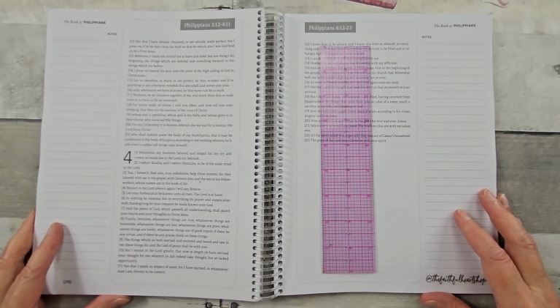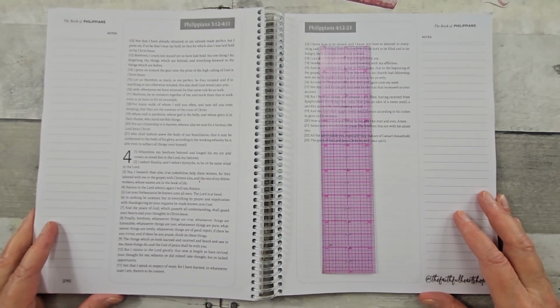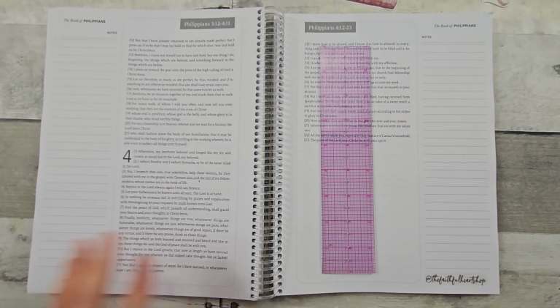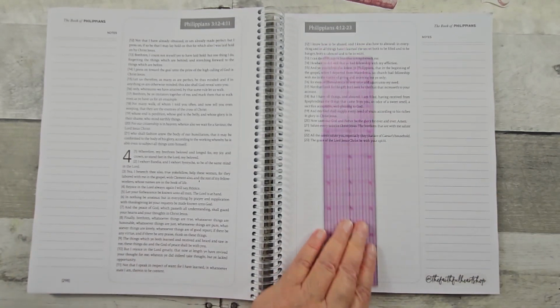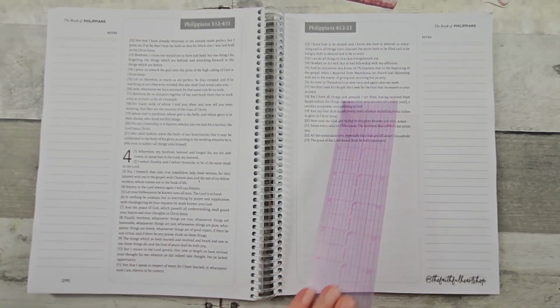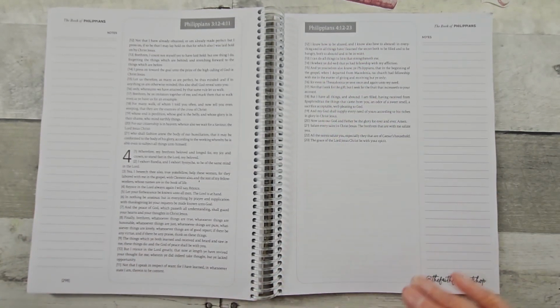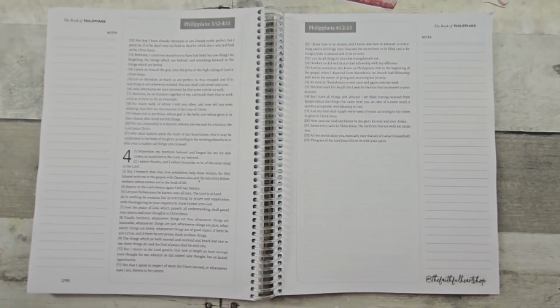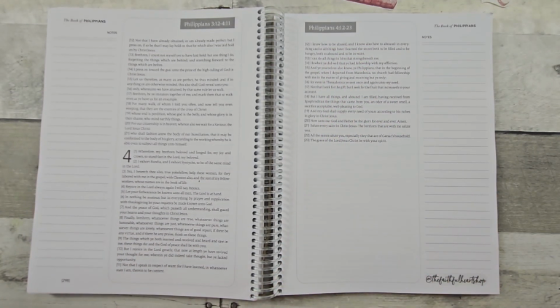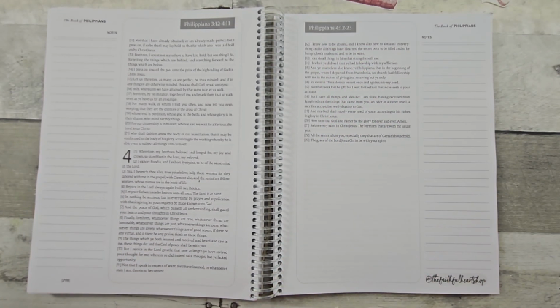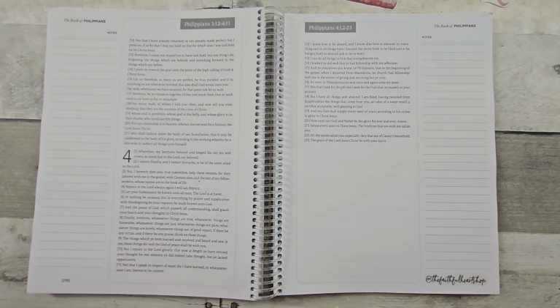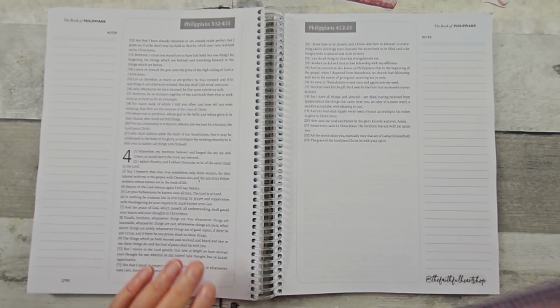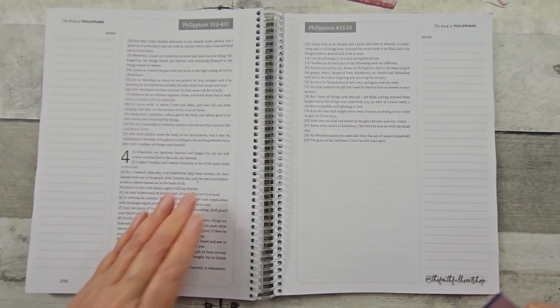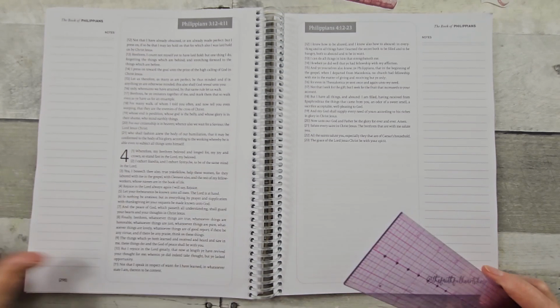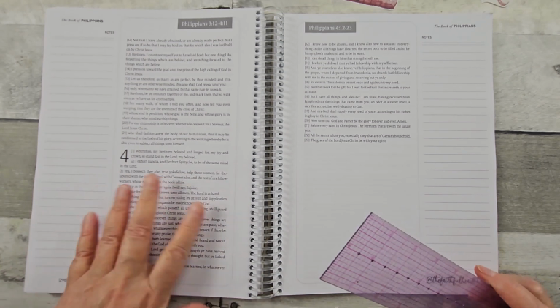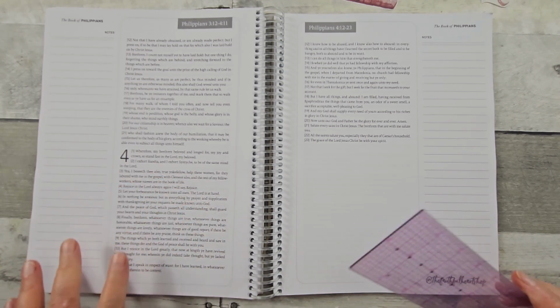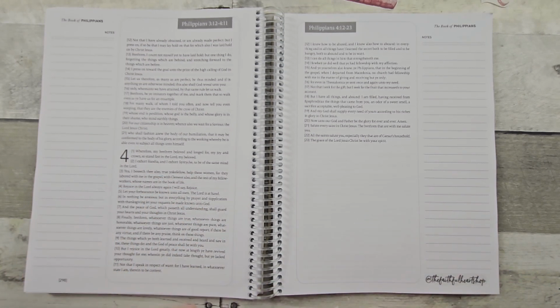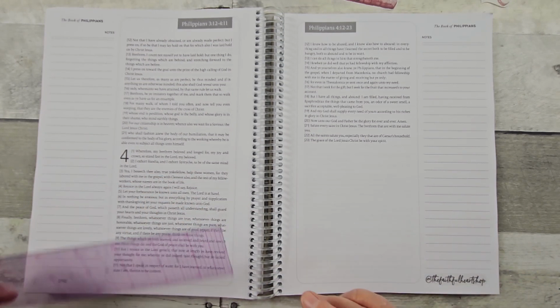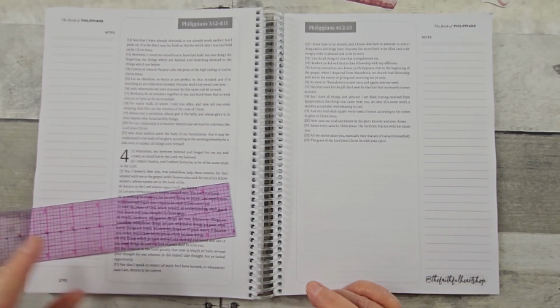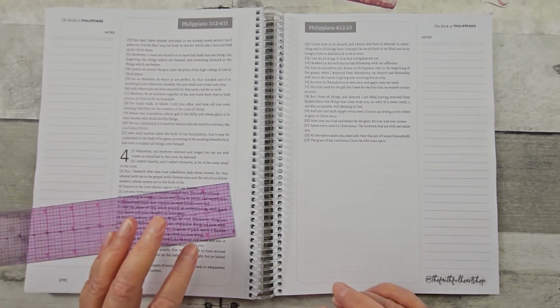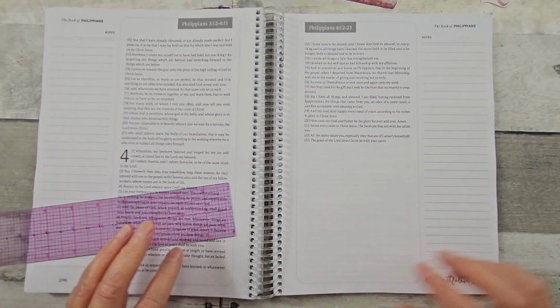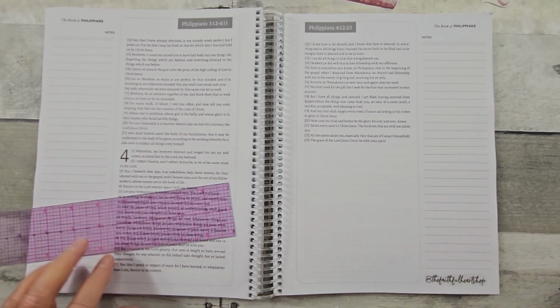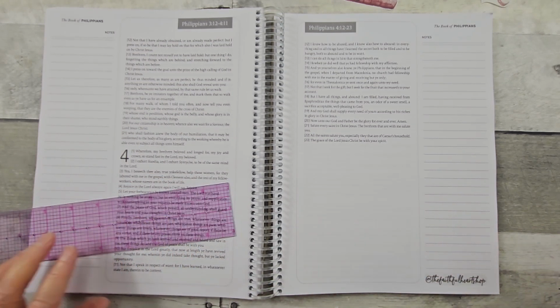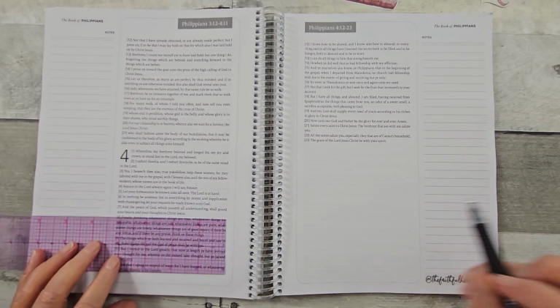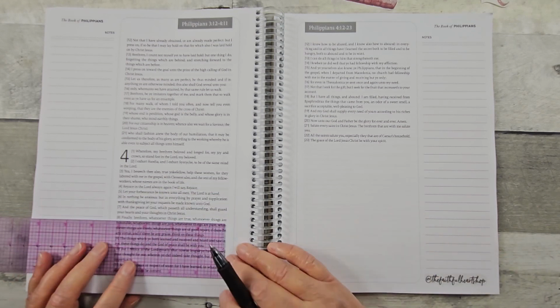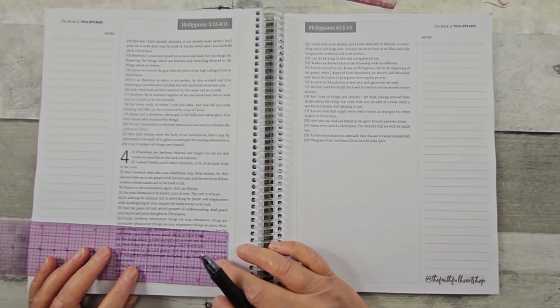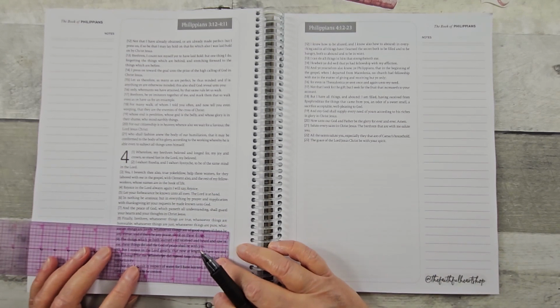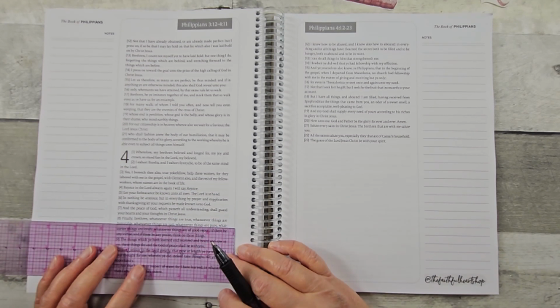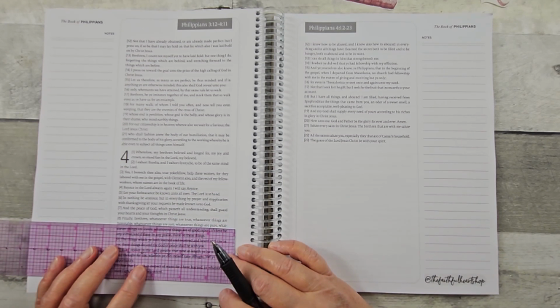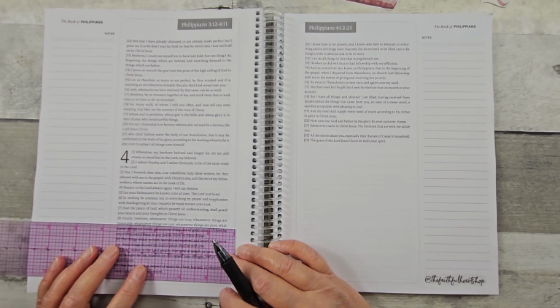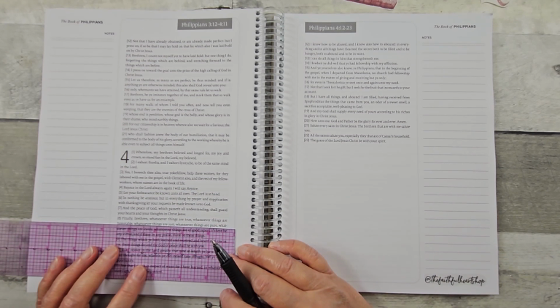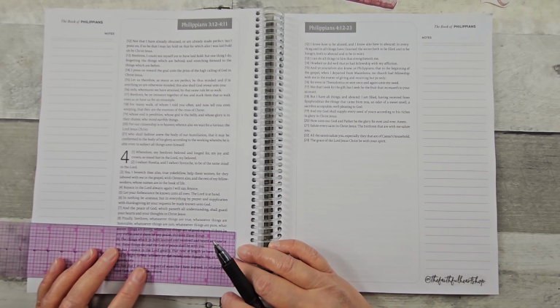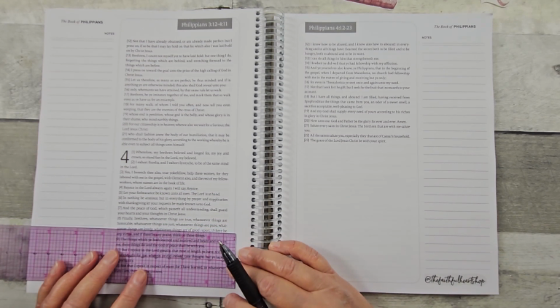I purchased this spiral Bible last December as a Christmas gift for myself. So I'm going to be looking at the verse Philippians 4:8.